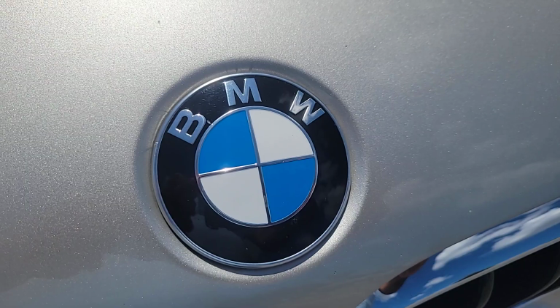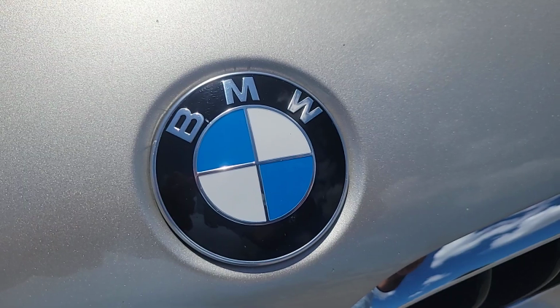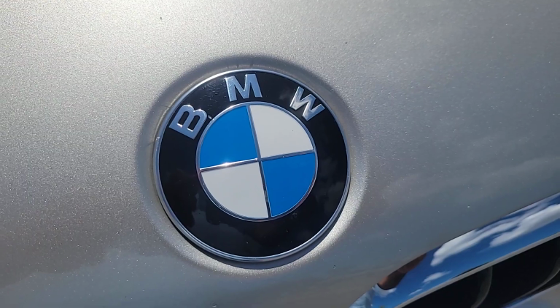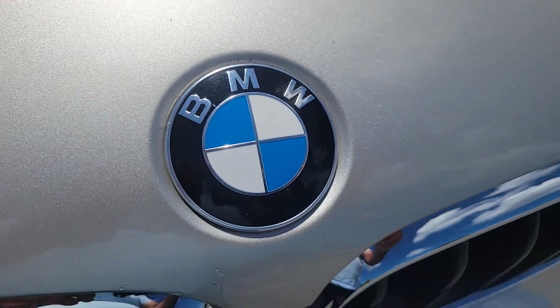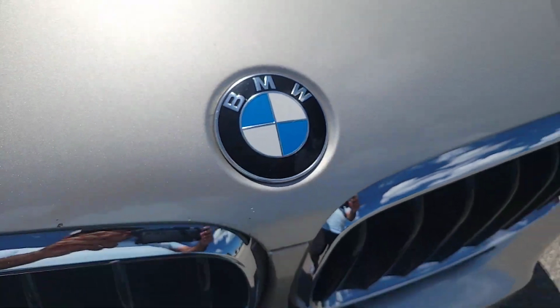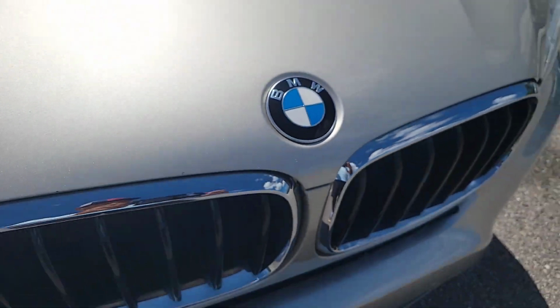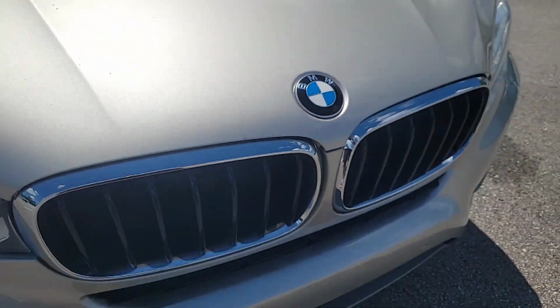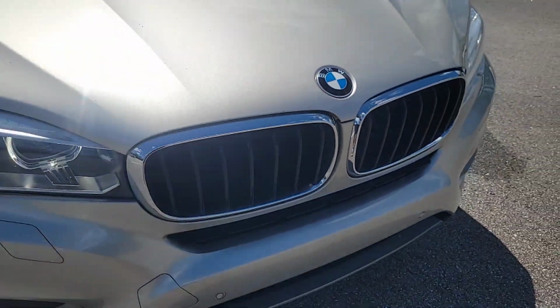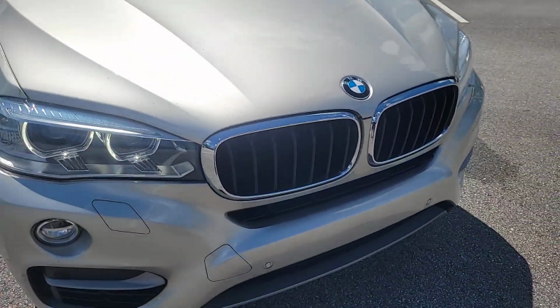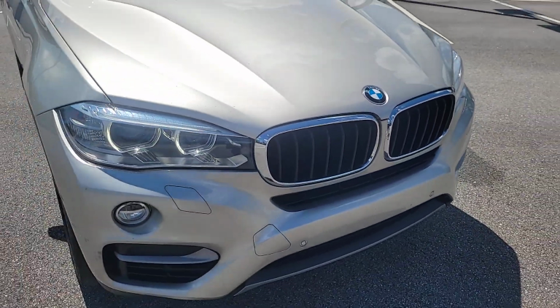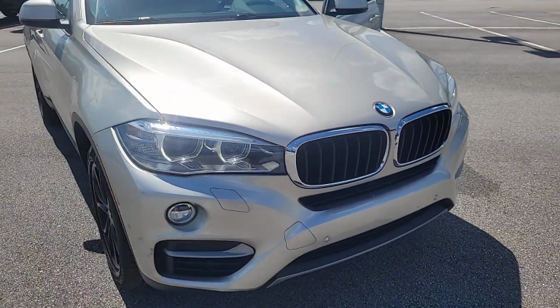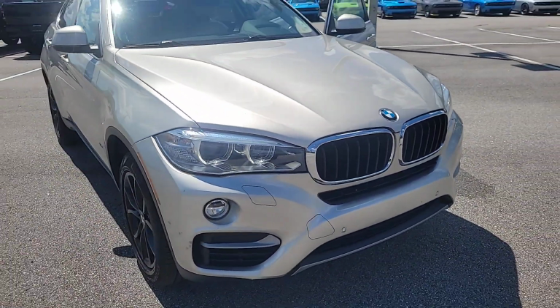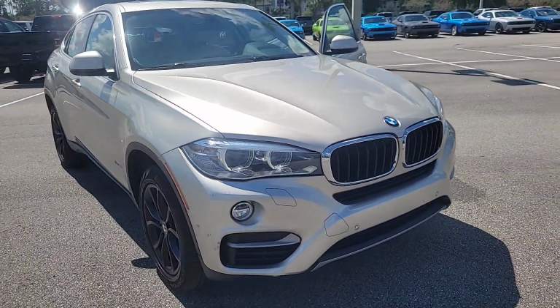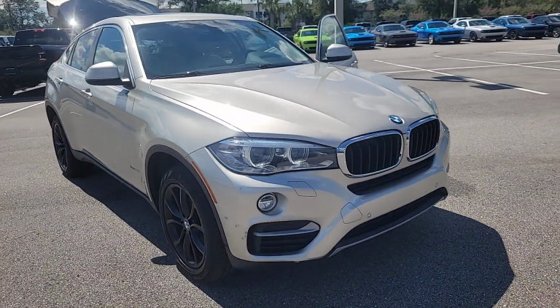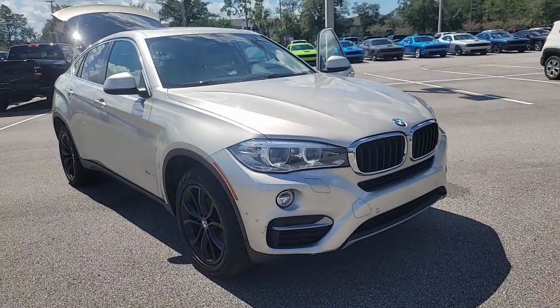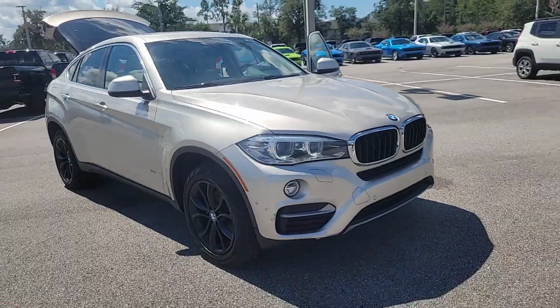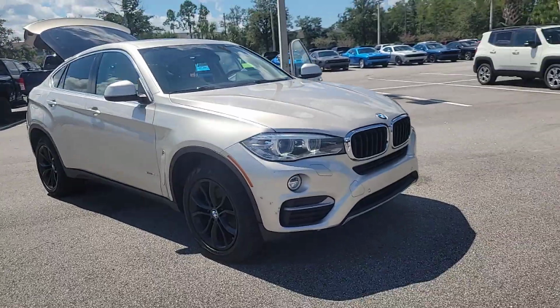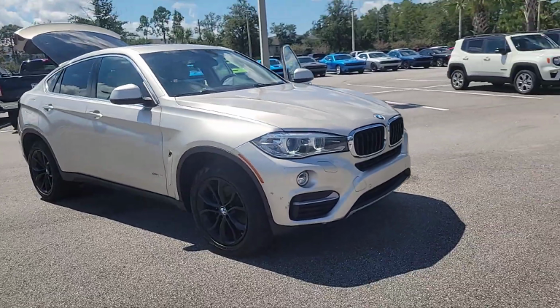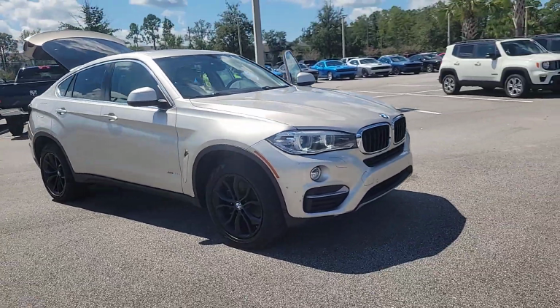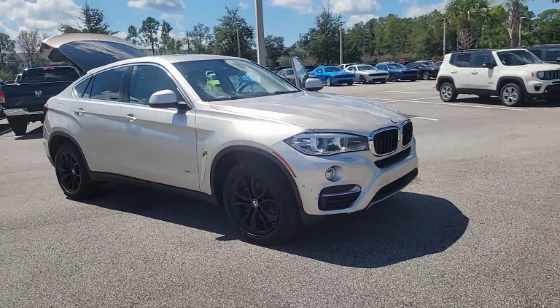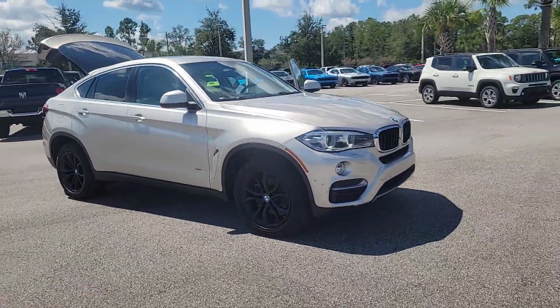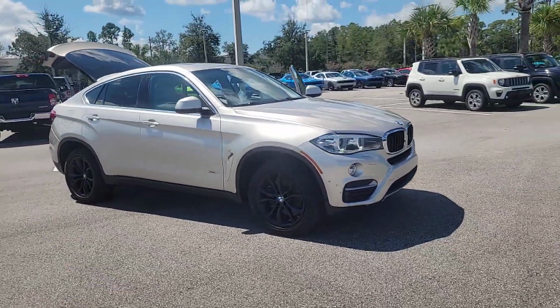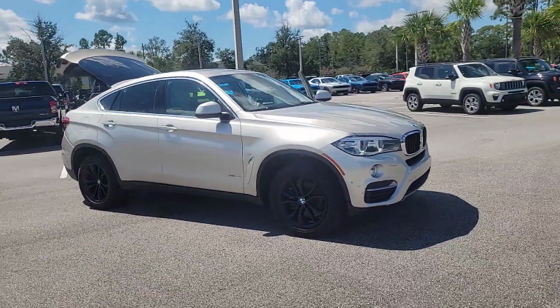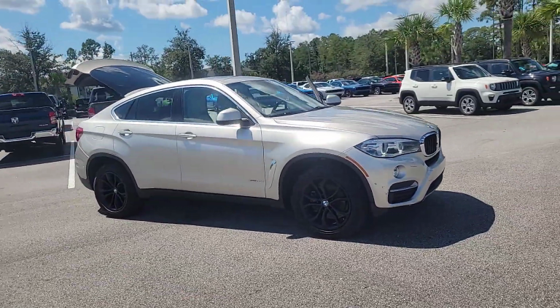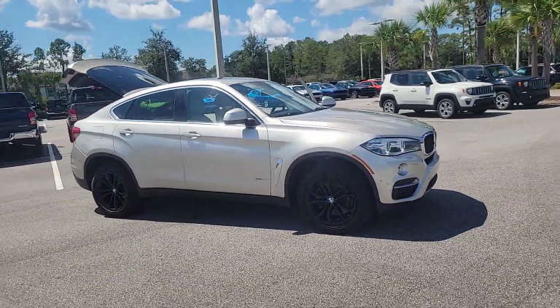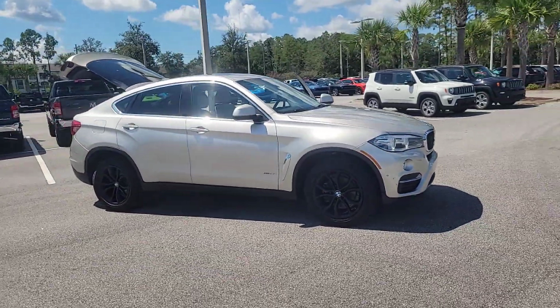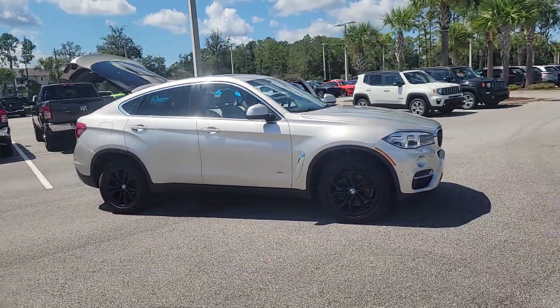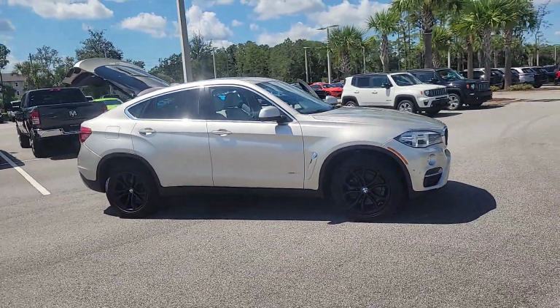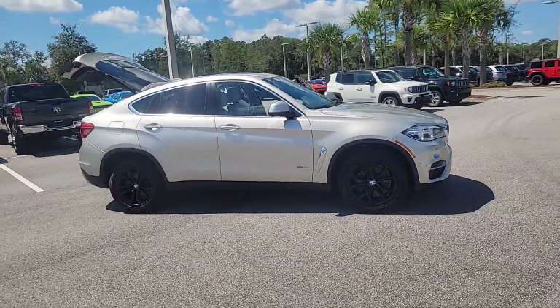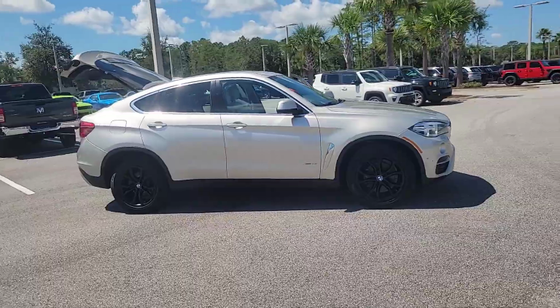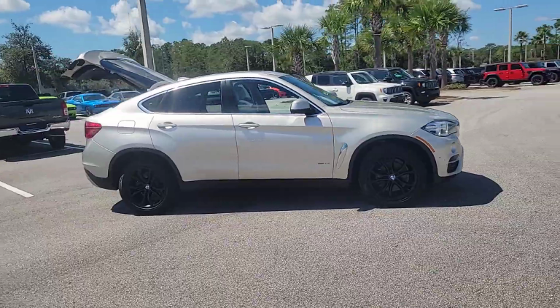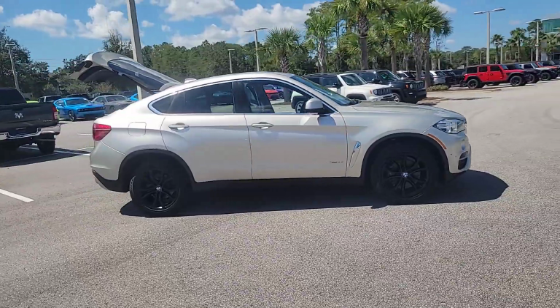This could be the car for you. The 2016 BMW X6. With less than 100,000 miles on the odometer, this vehicle stands out from the rest.